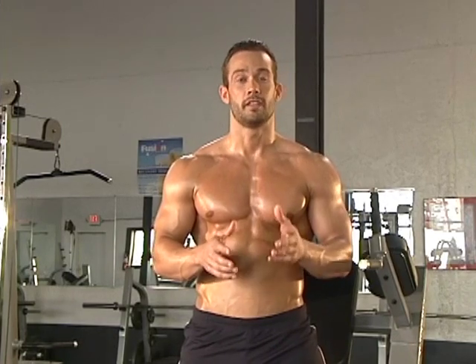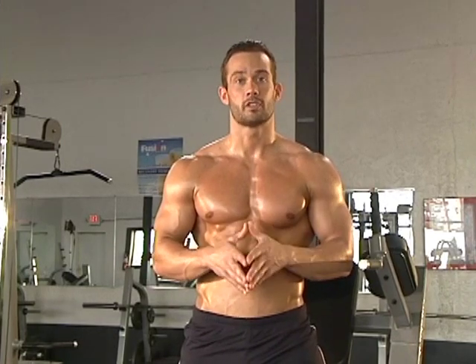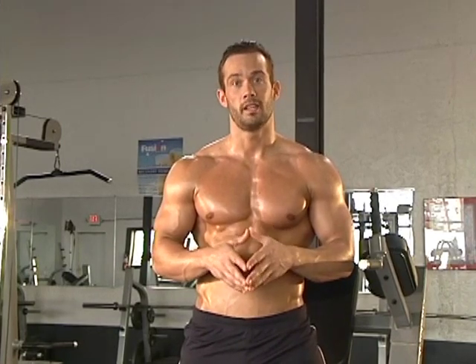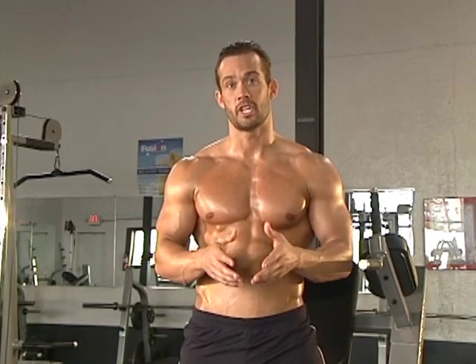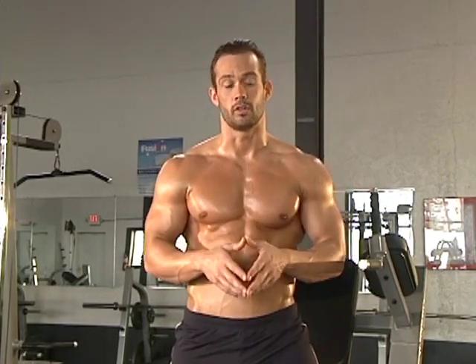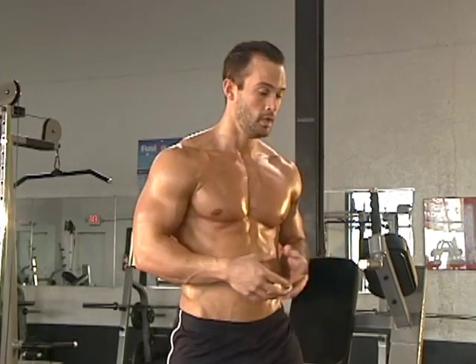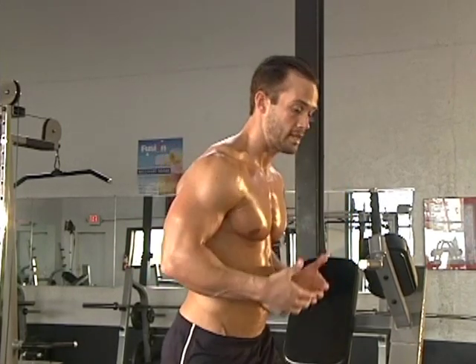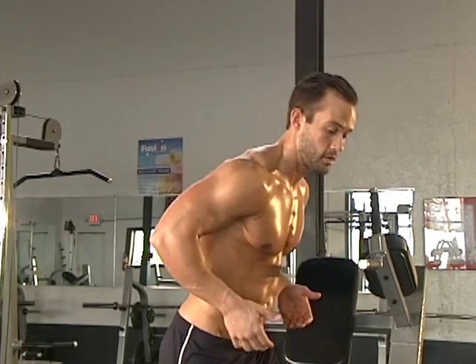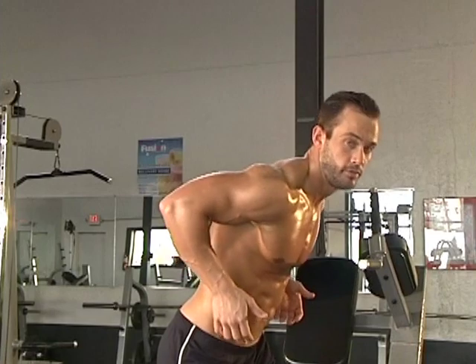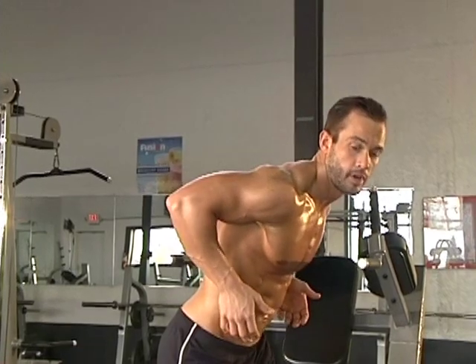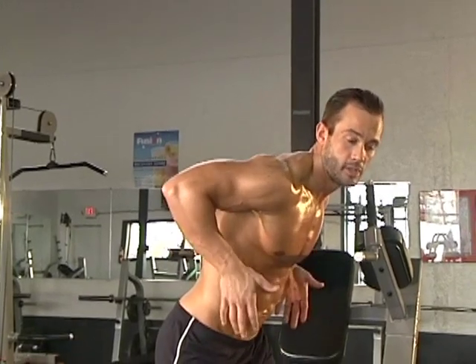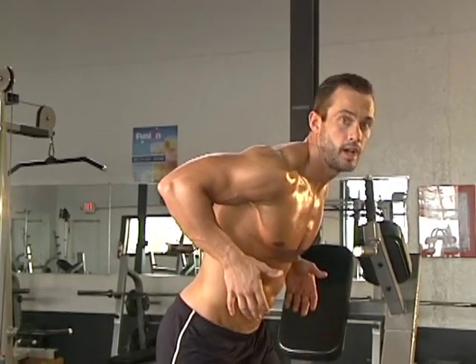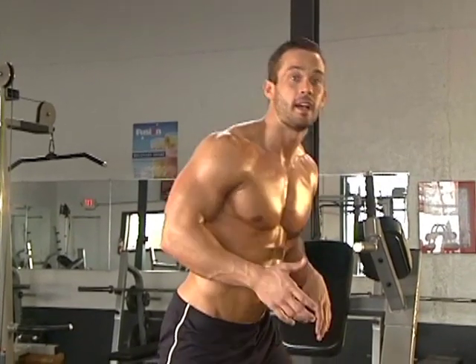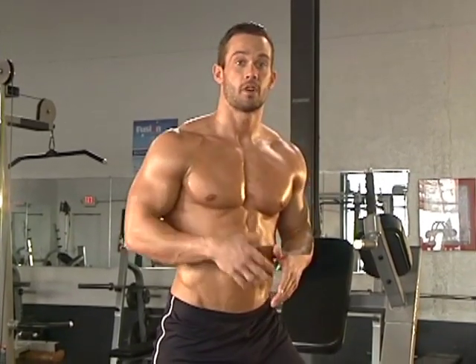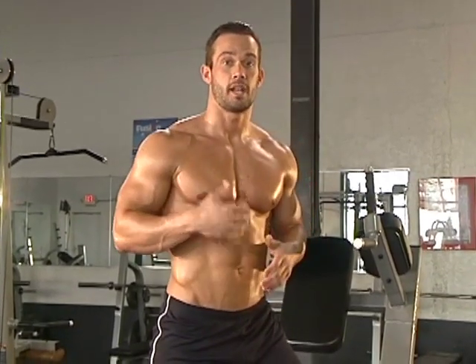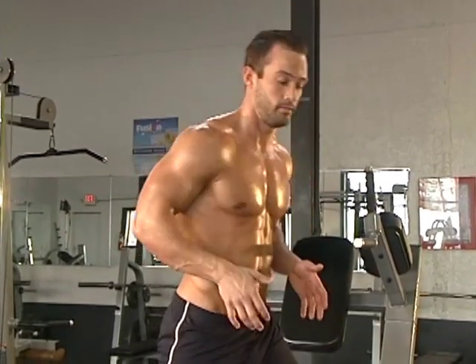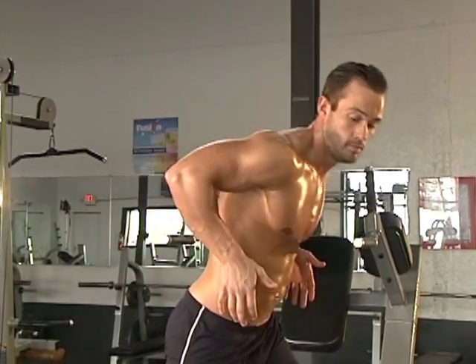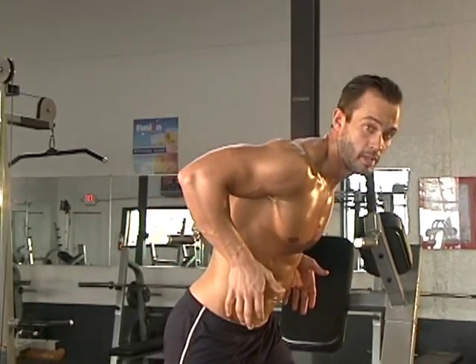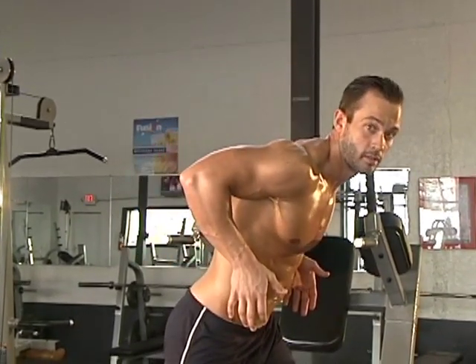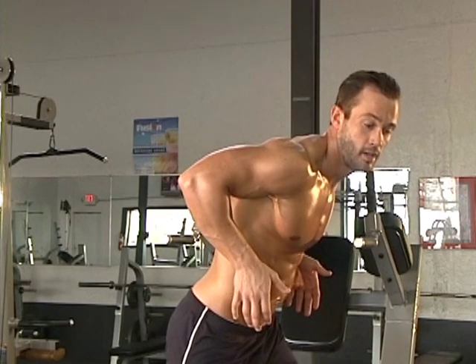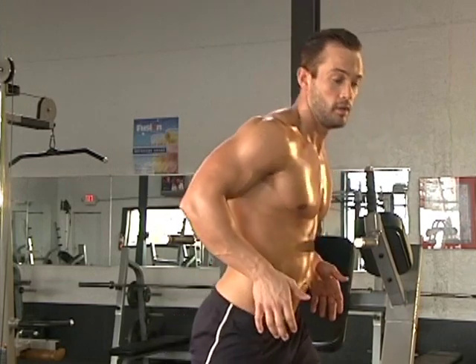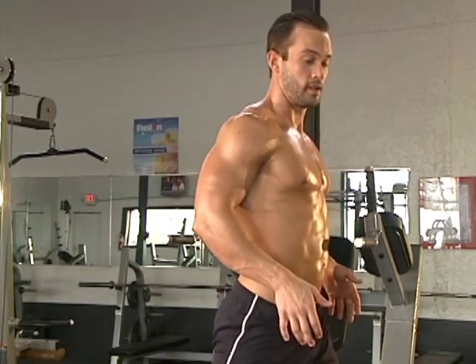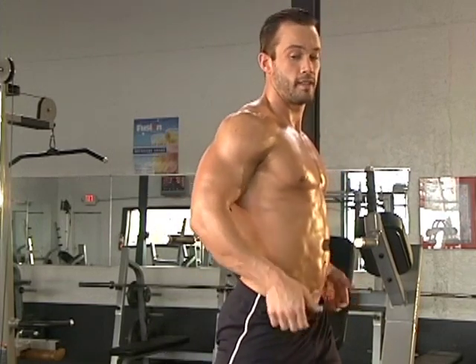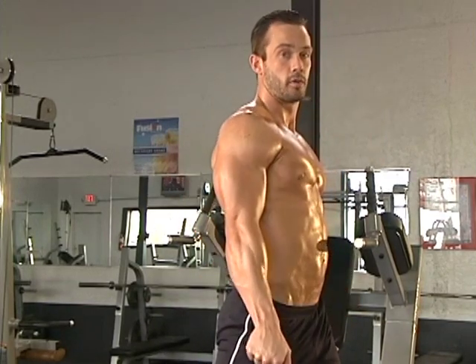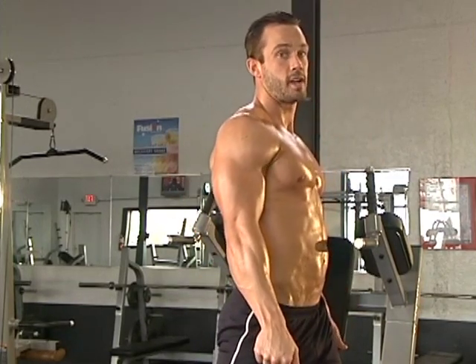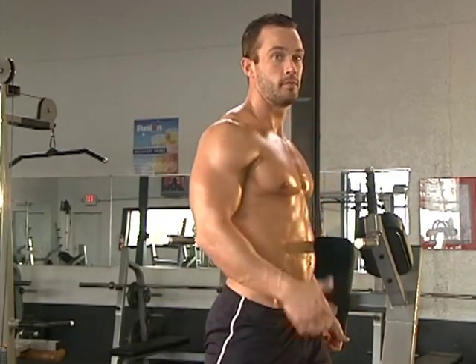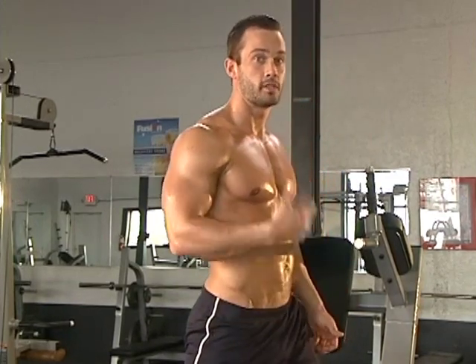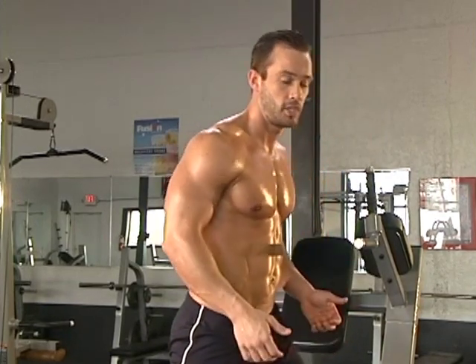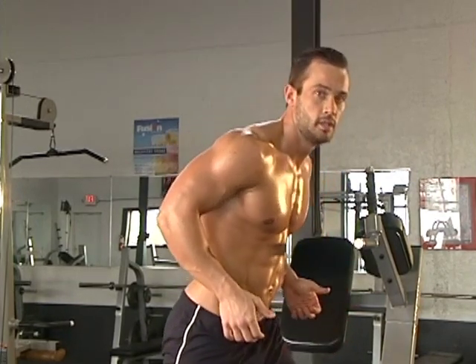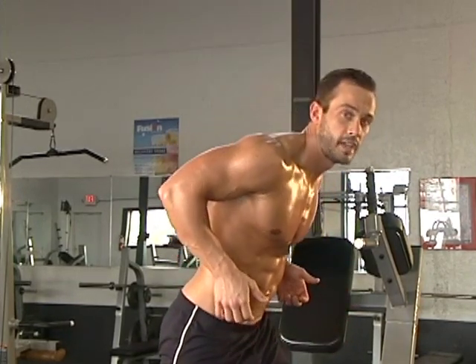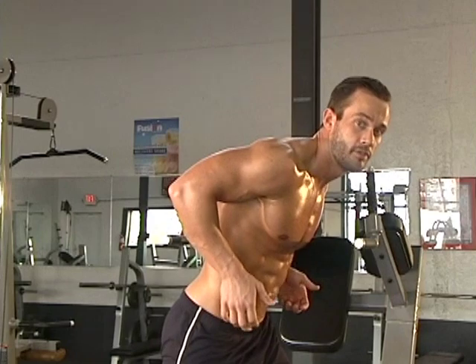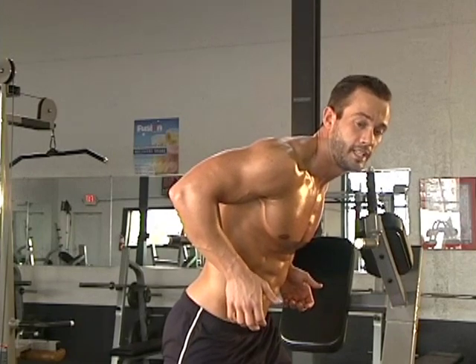The difference is going to be in your chest angle. If that chest angle is nice and forward, nice and opened up, that's going to work that chest. If you're nice and upright, that's going to work more on the tricep. So for us to work that chest, we want that nice forward lean.